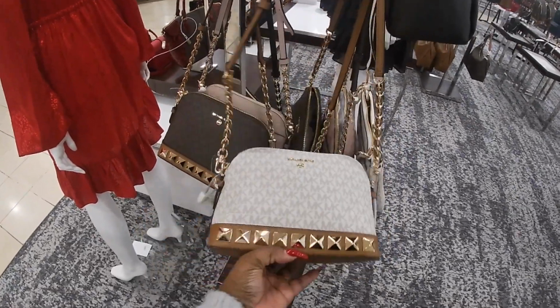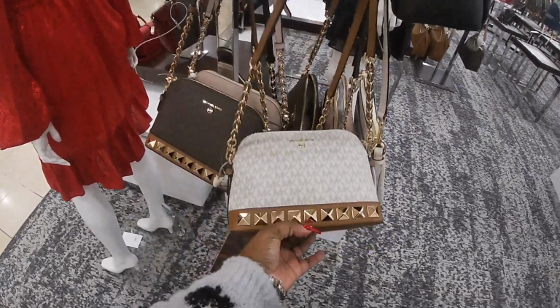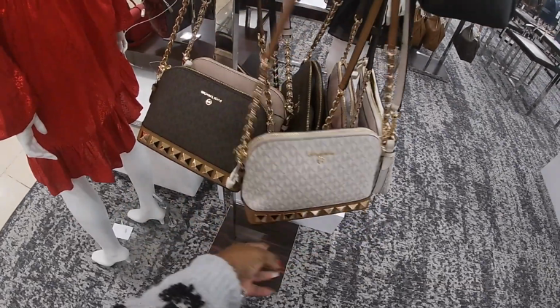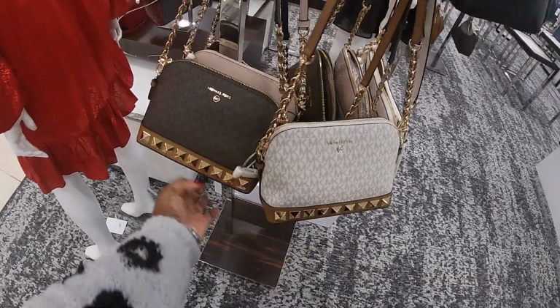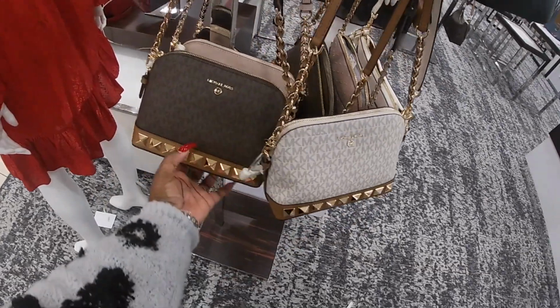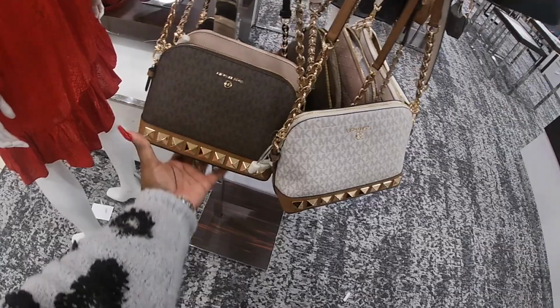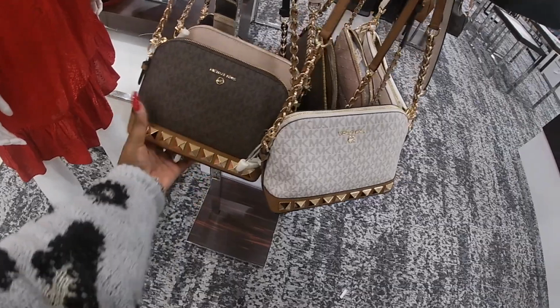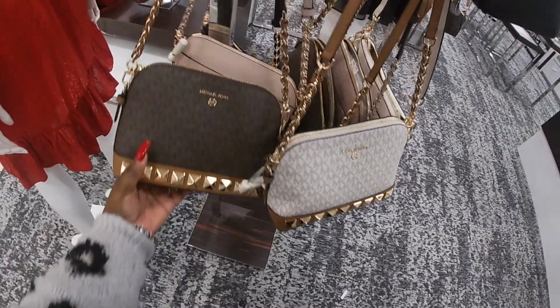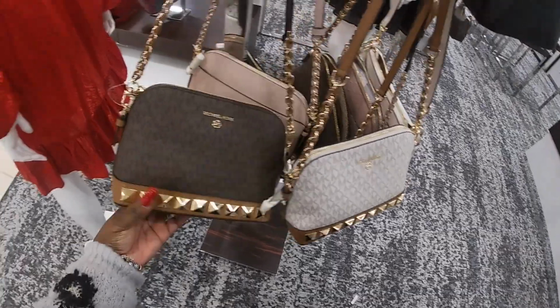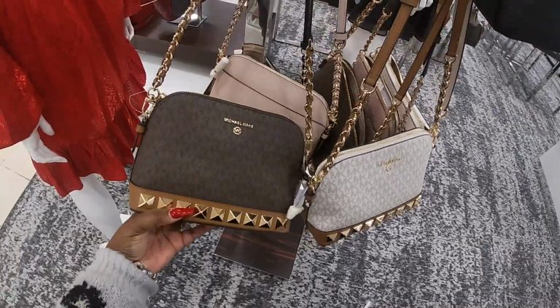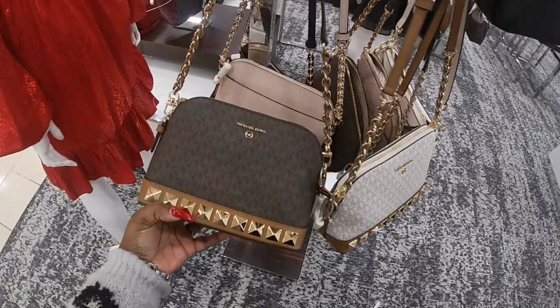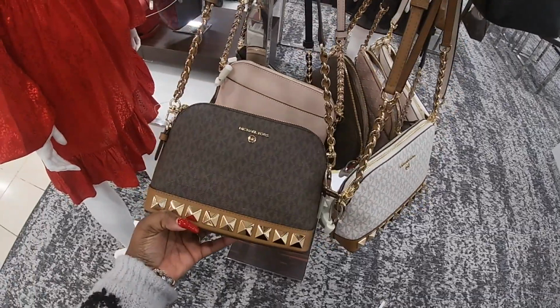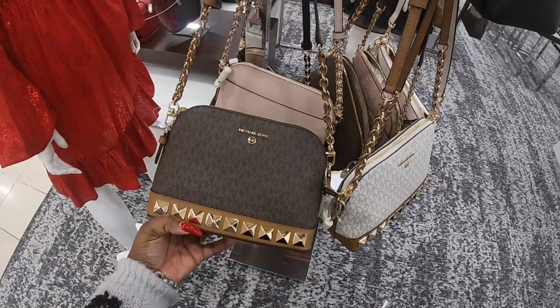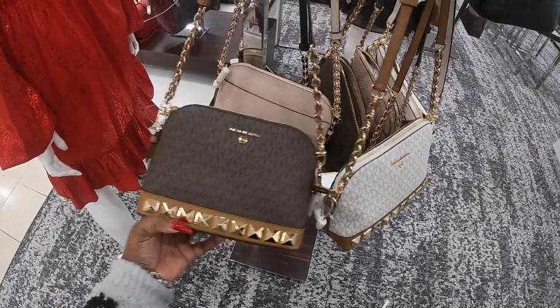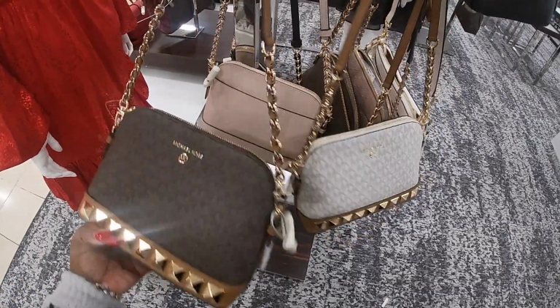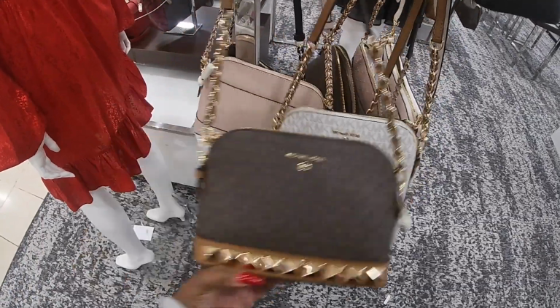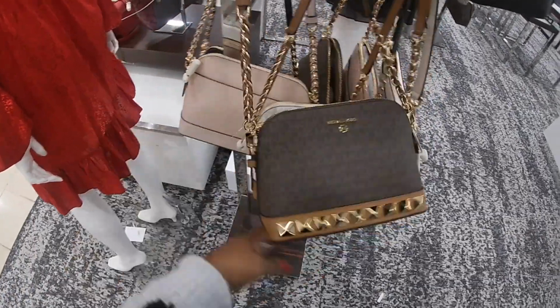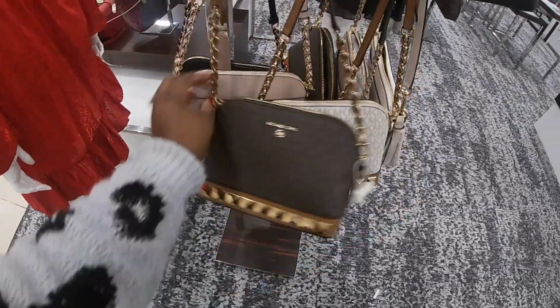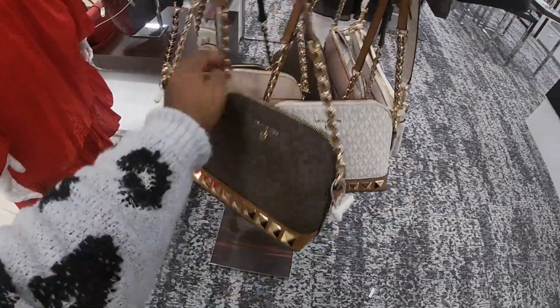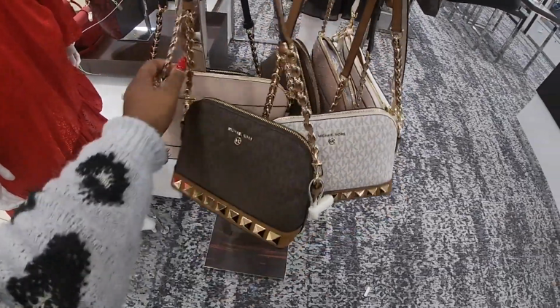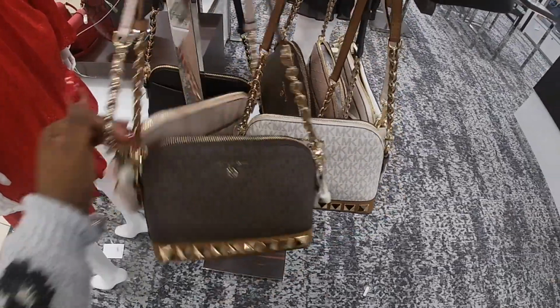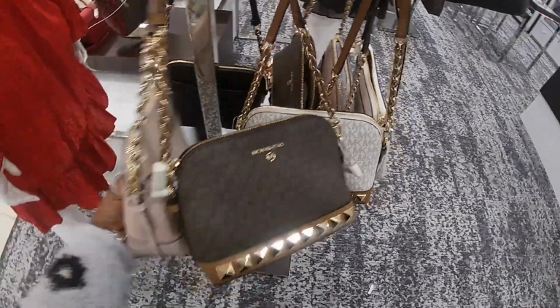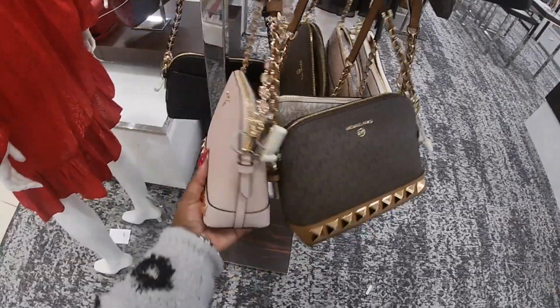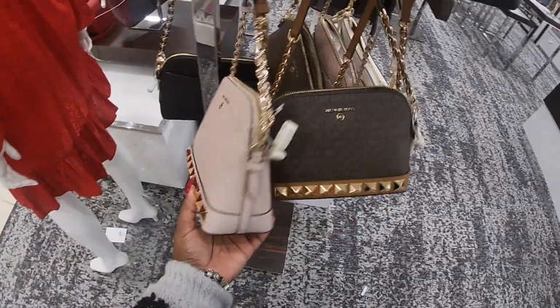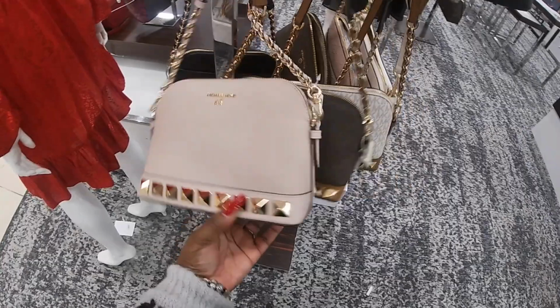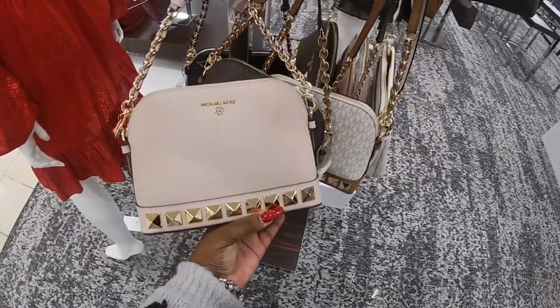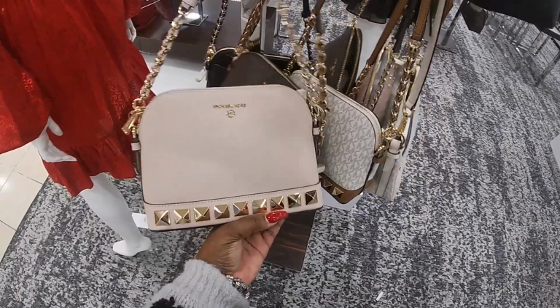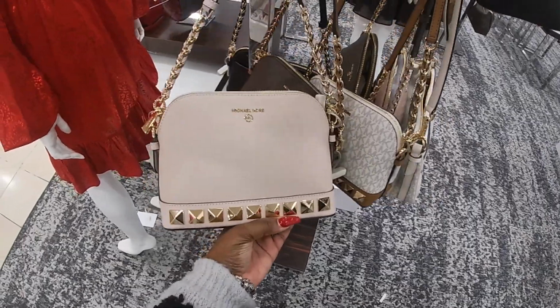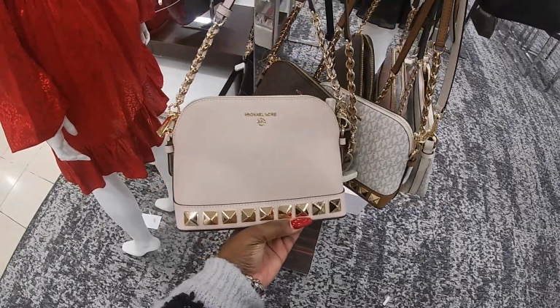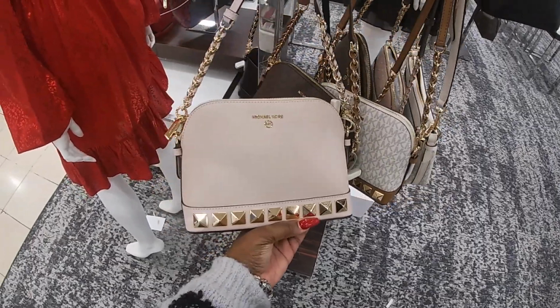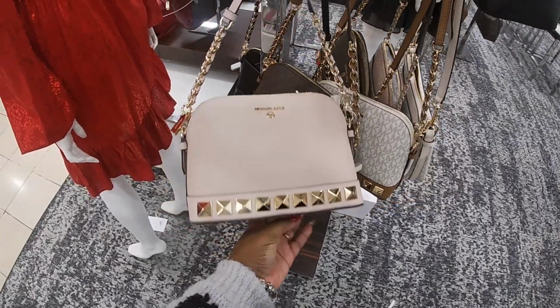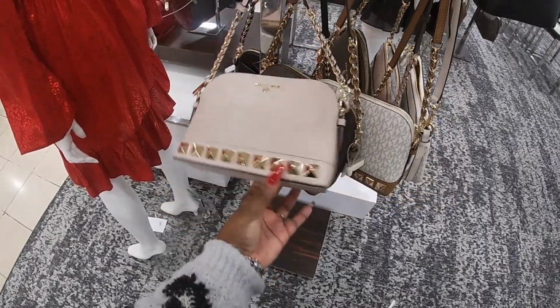So they have that color, the dark brown, and the pink. Oh, they have it in the black too.